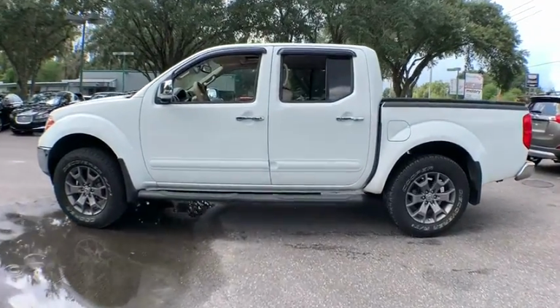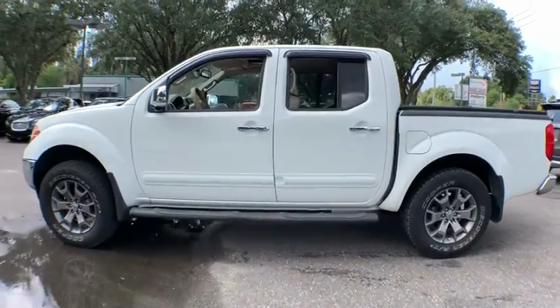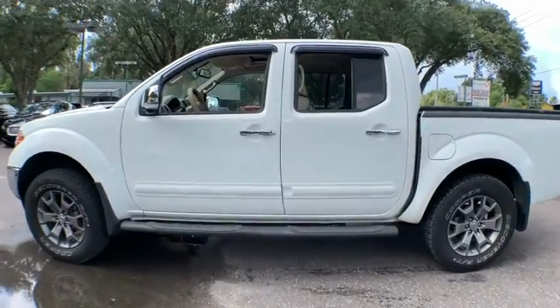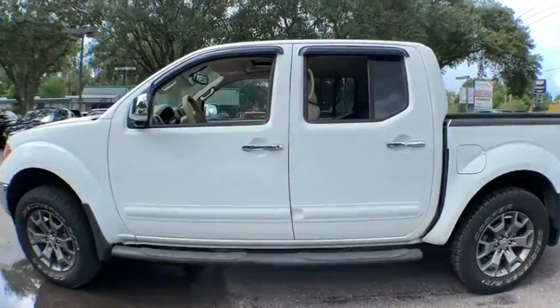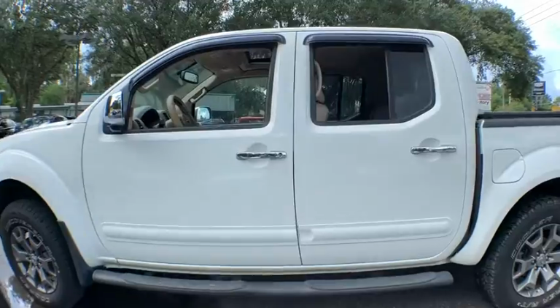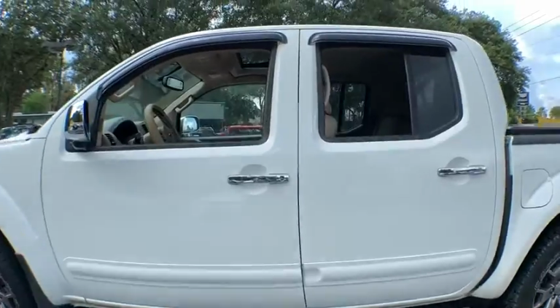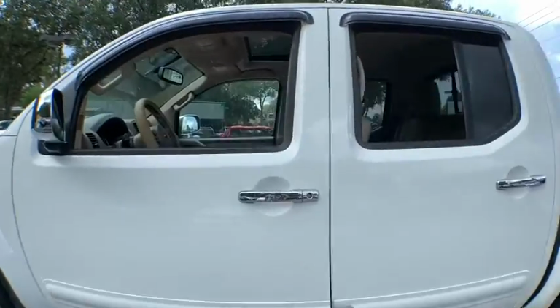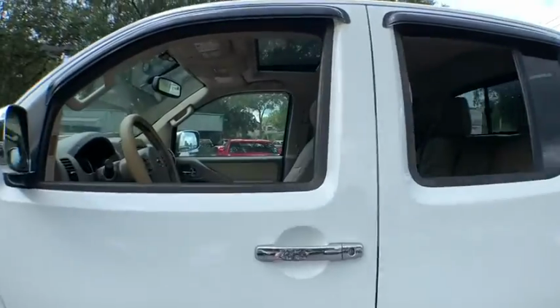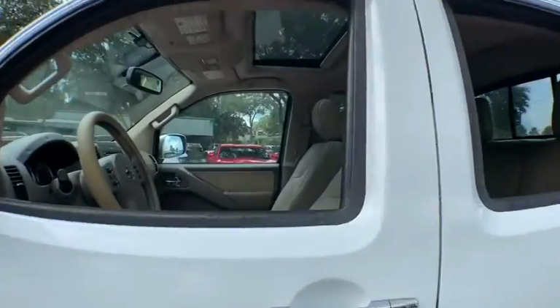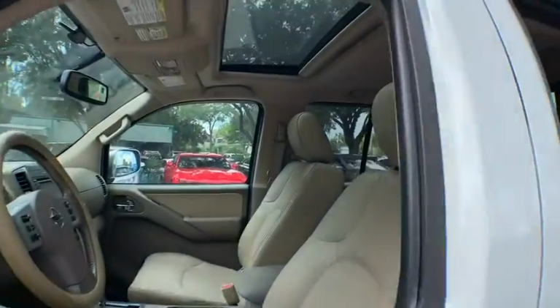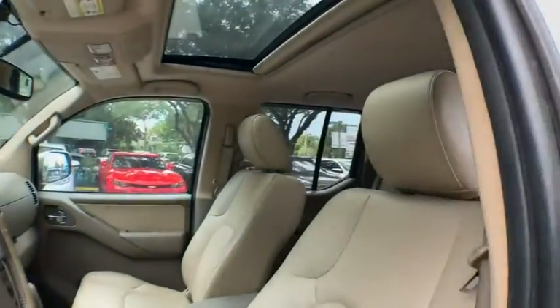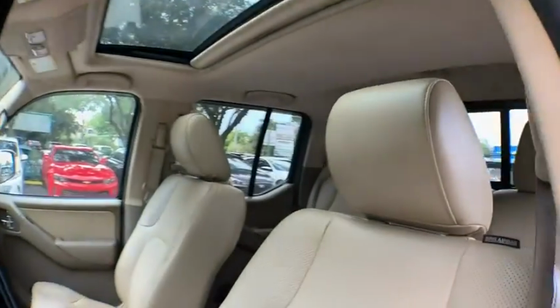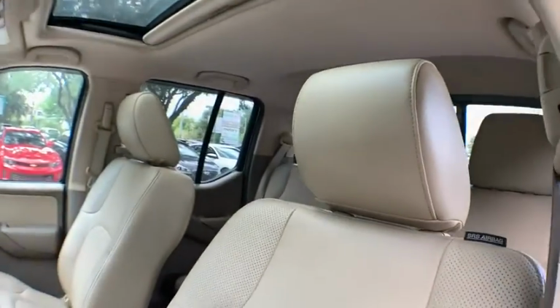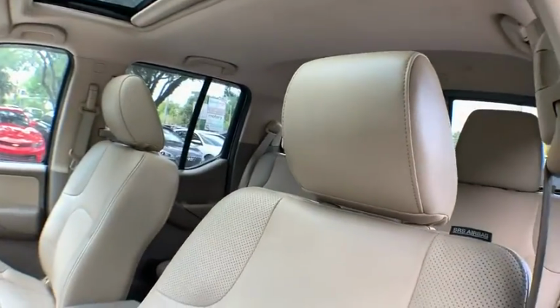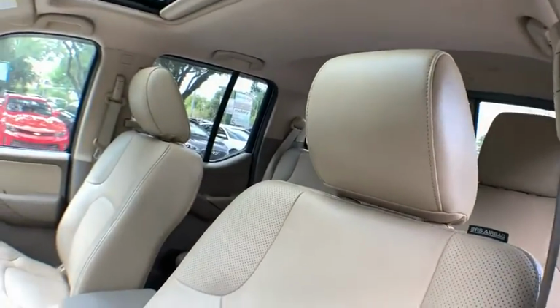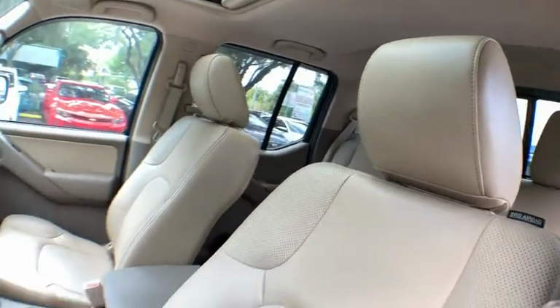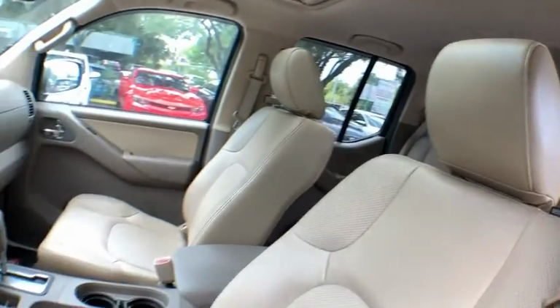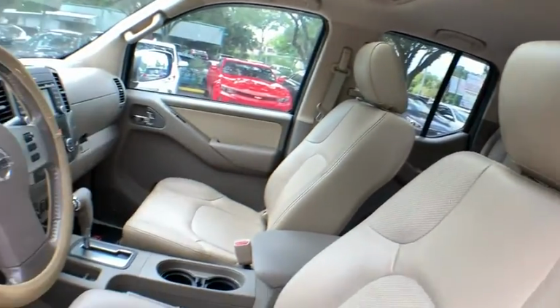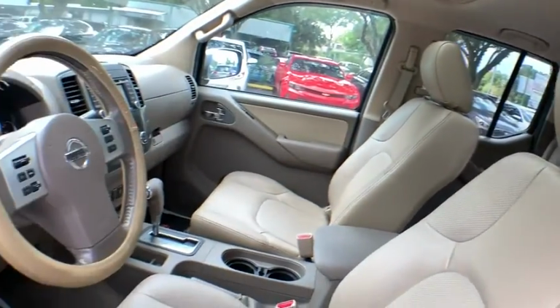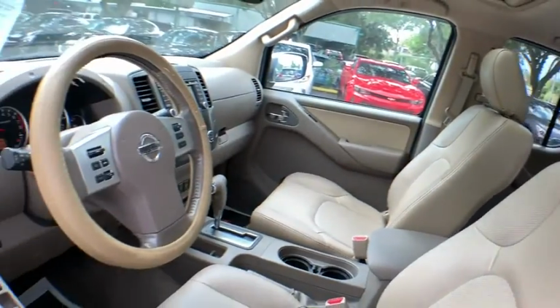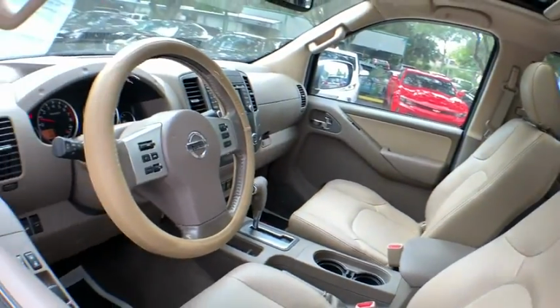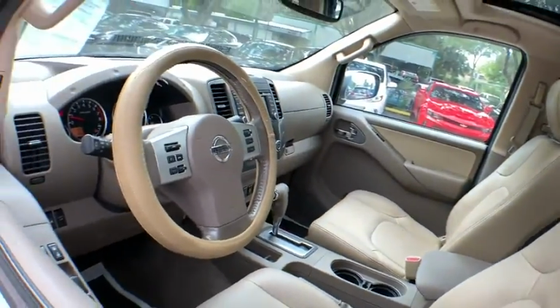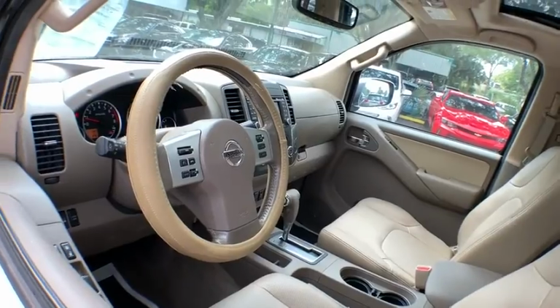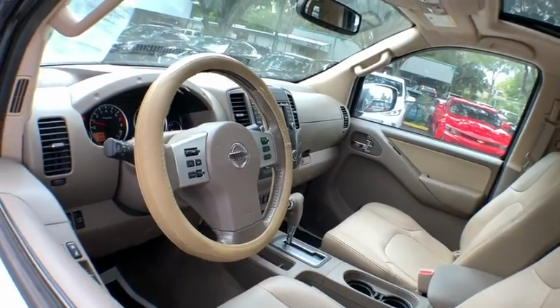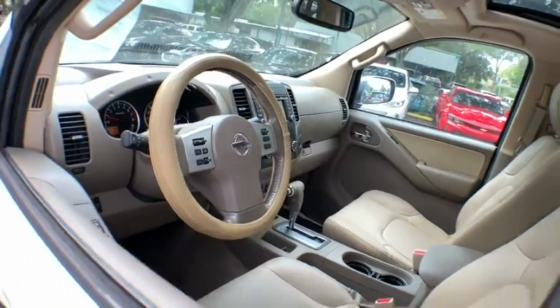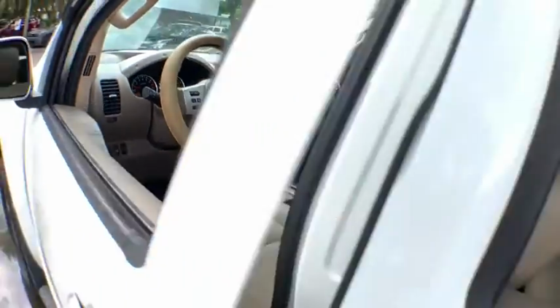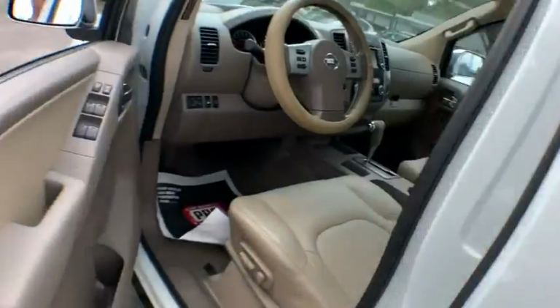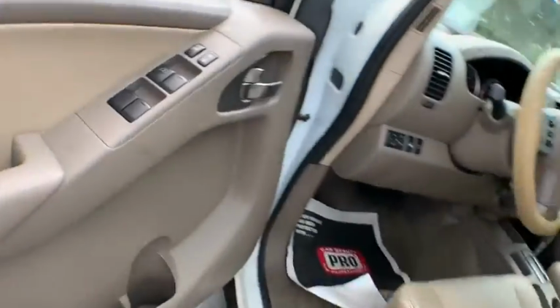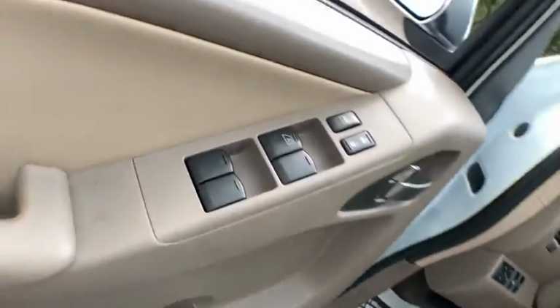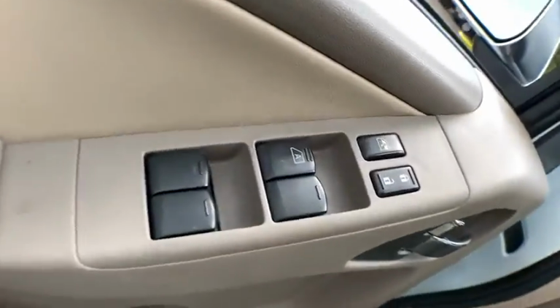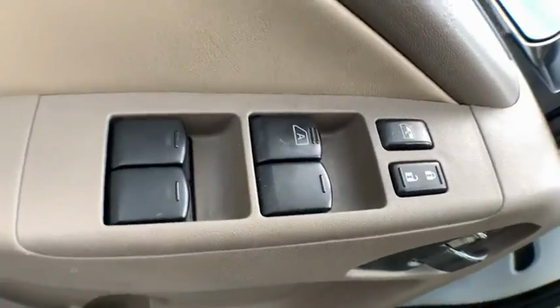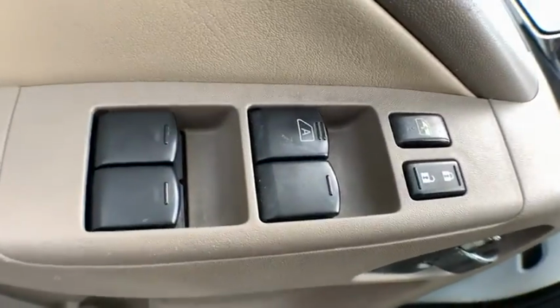The Frontier's interior comforts include cab versatility, under-seat storage, and seating for five. This vehicle has less than 55,000 miles.